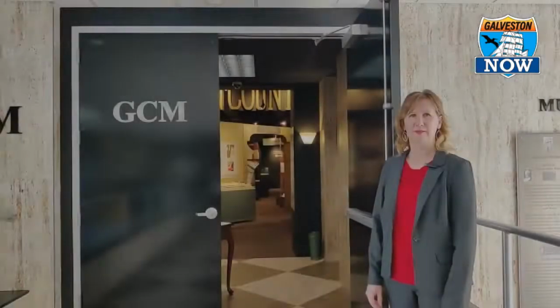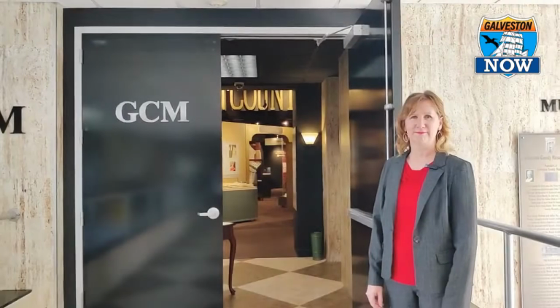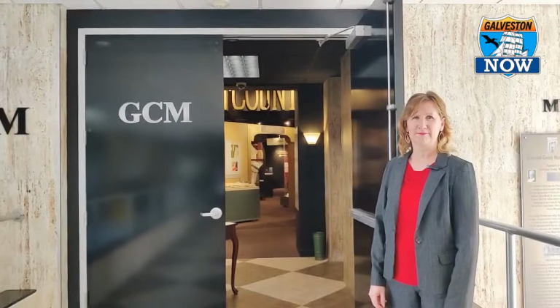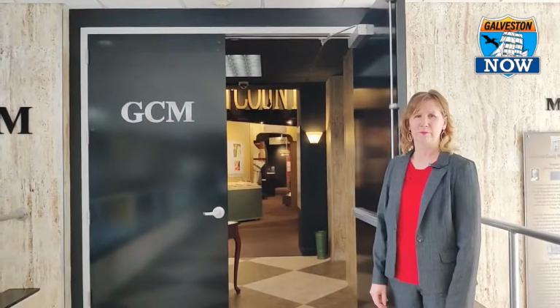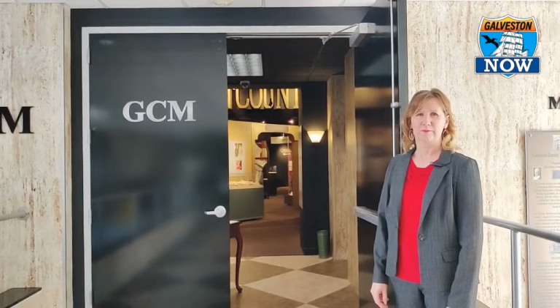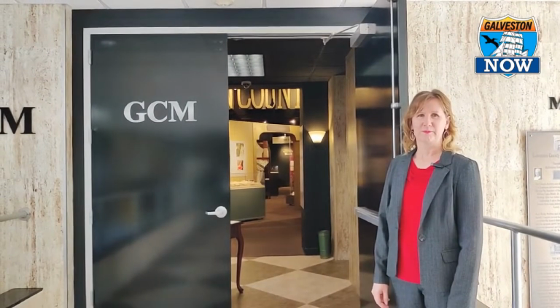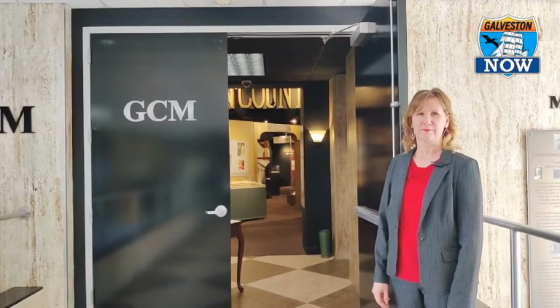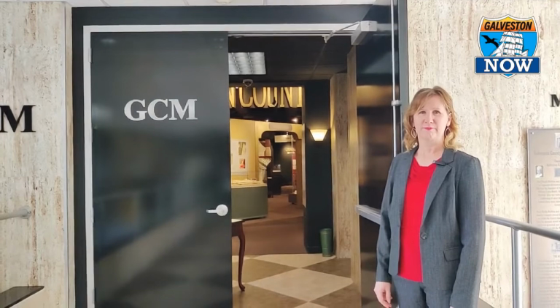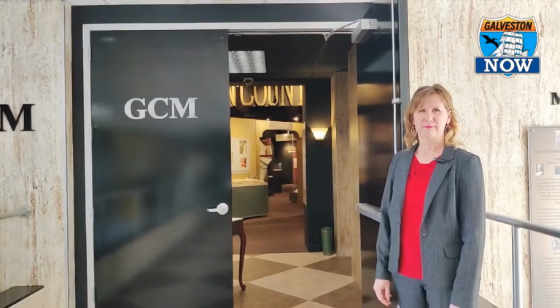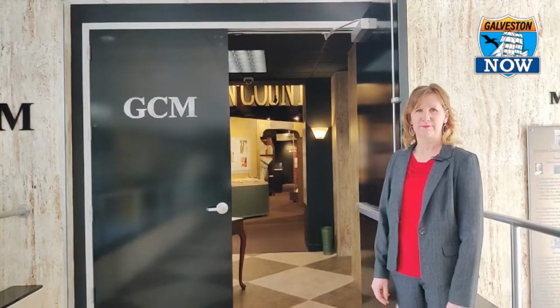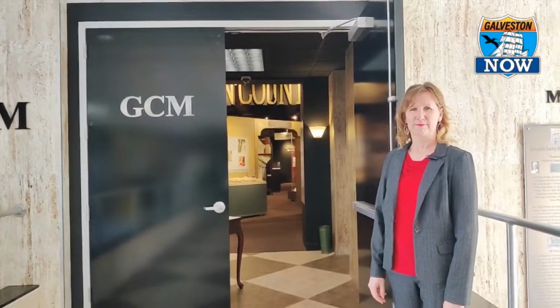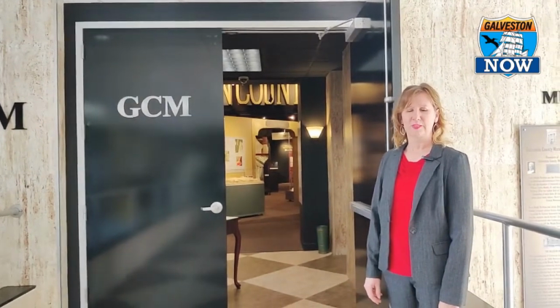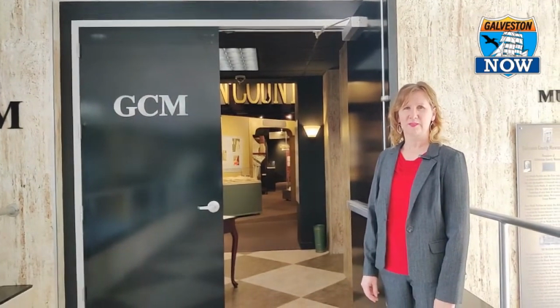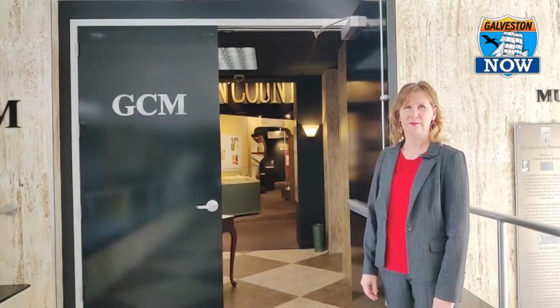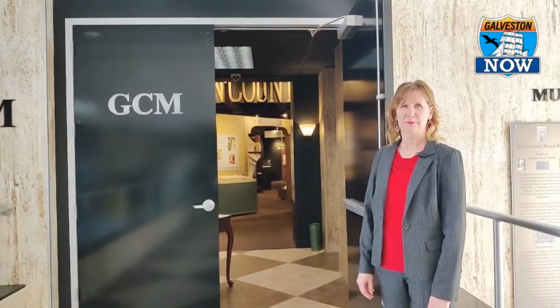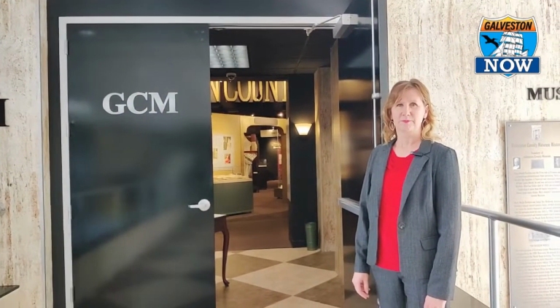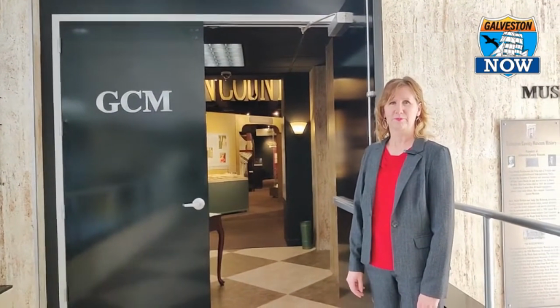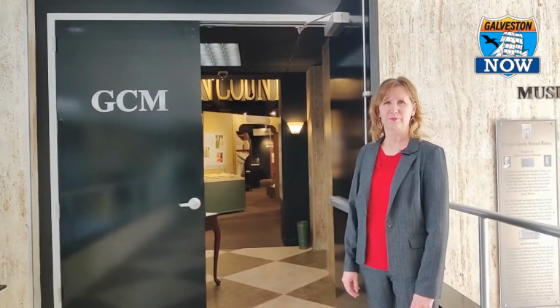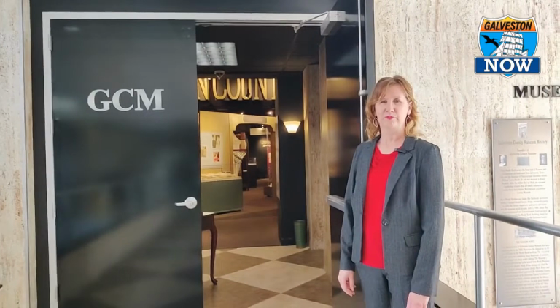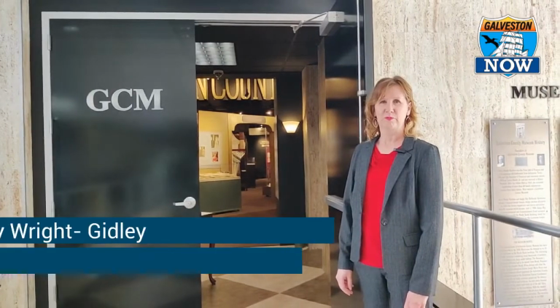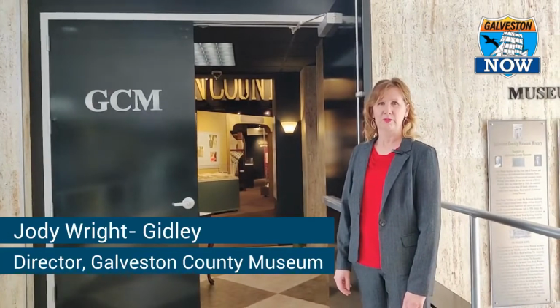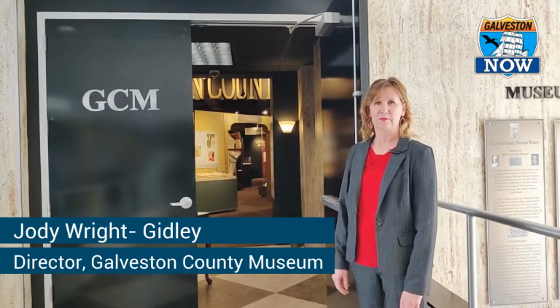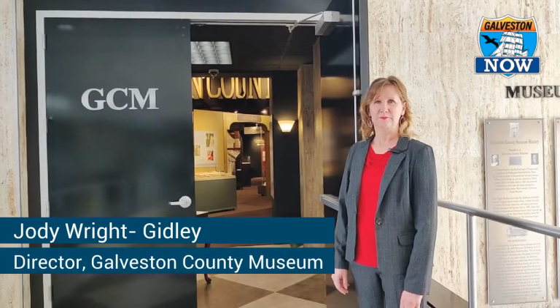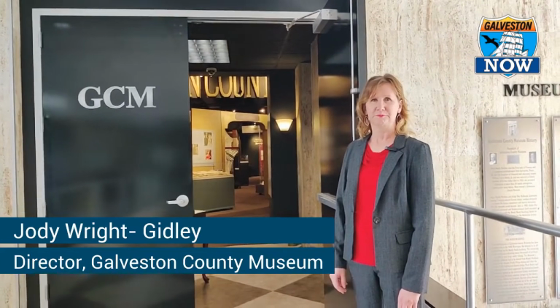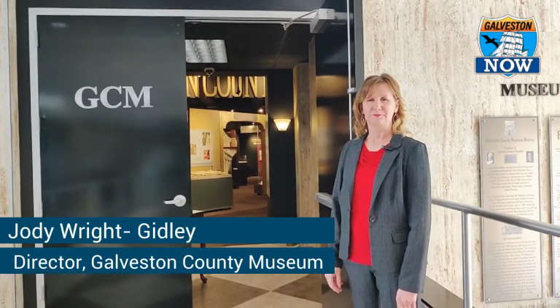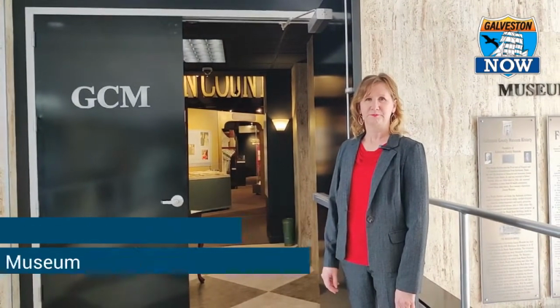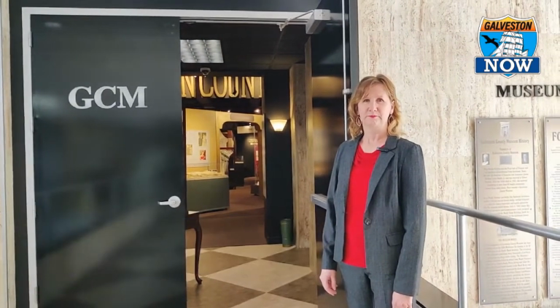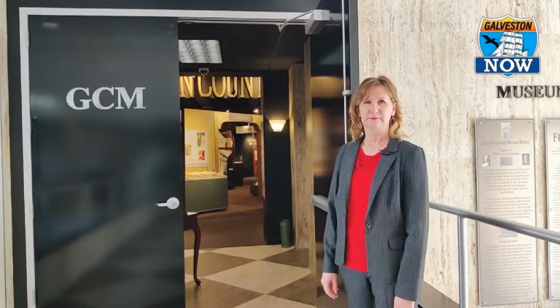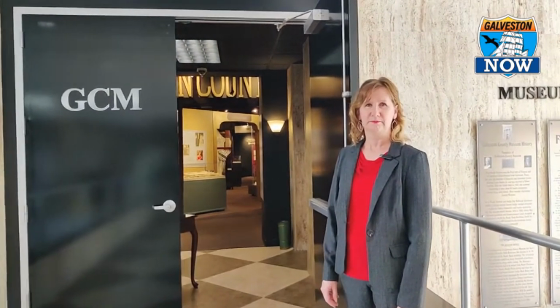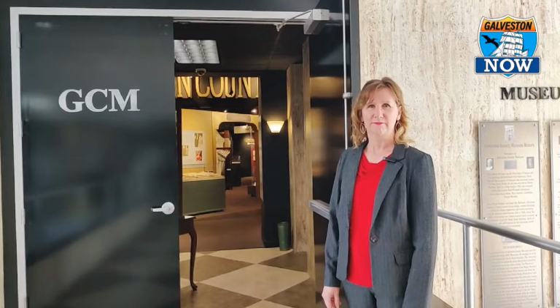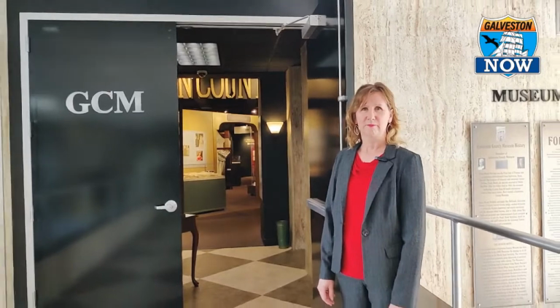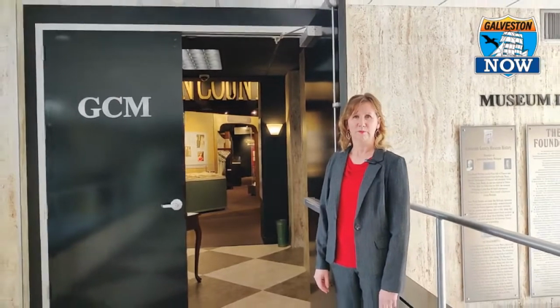Jody, this is exciting. The museum is now open, it's in its new home, and it's been a long time coming. For people that don't know, can you give us a little background of the history of the Galveston County Museum and where we are right now?